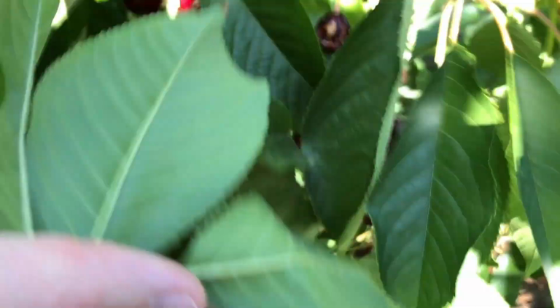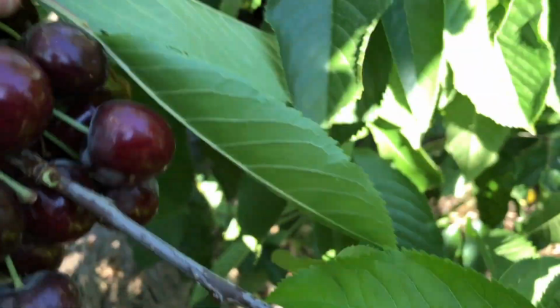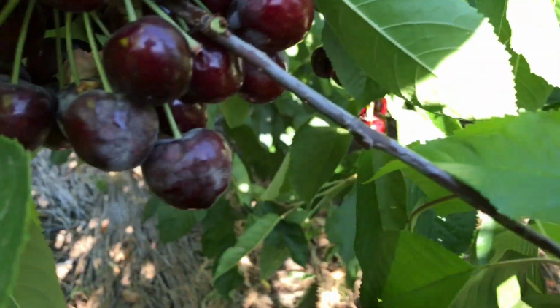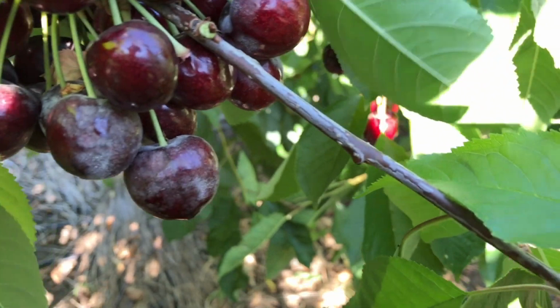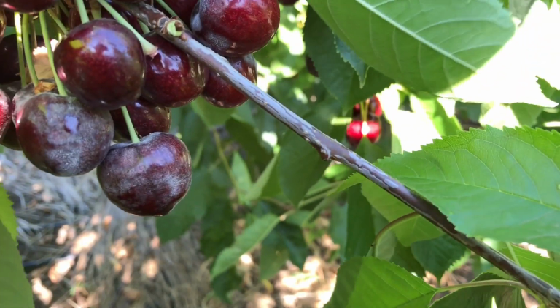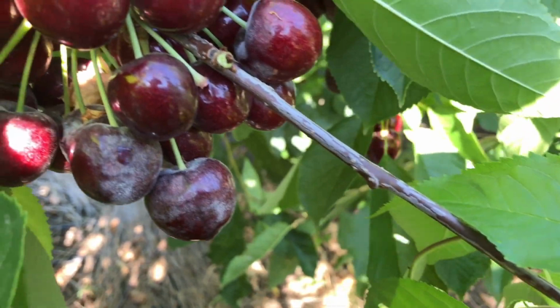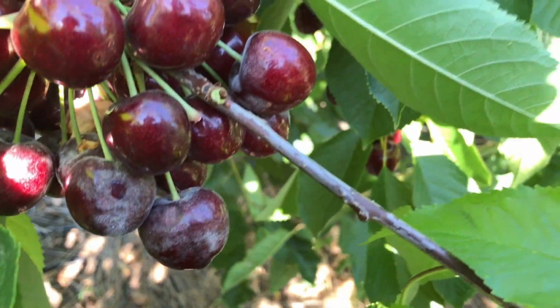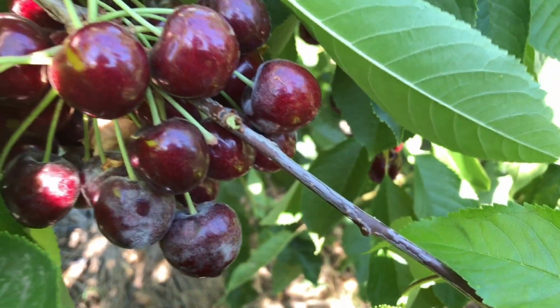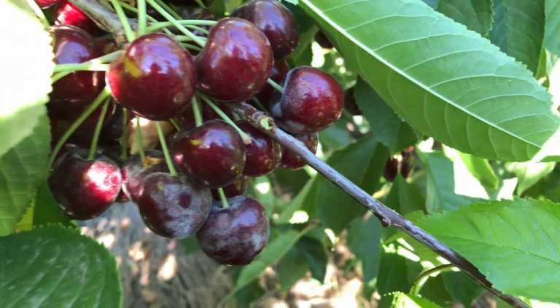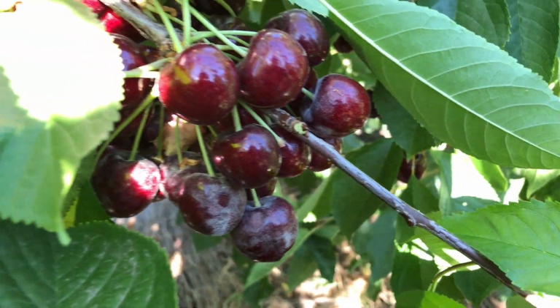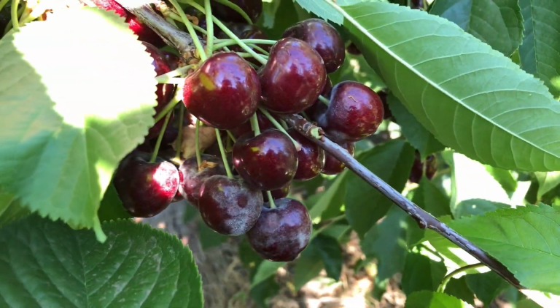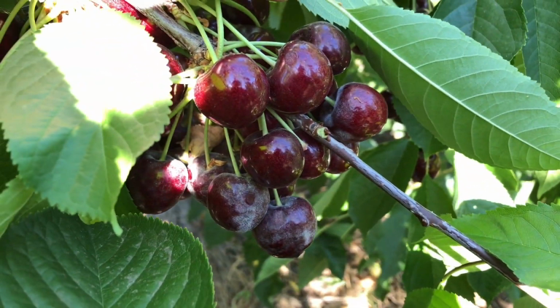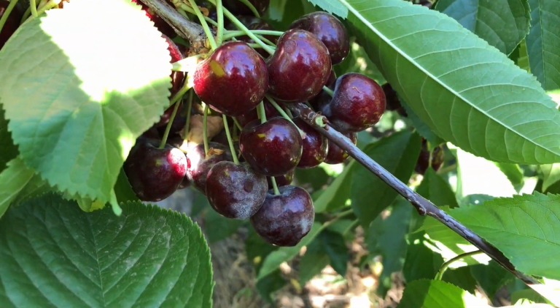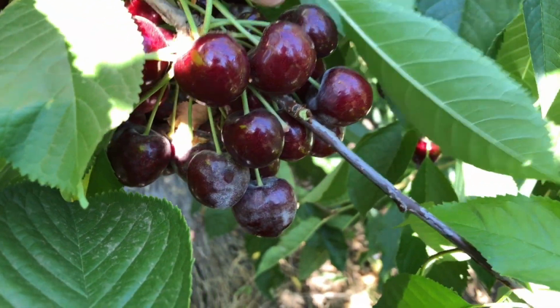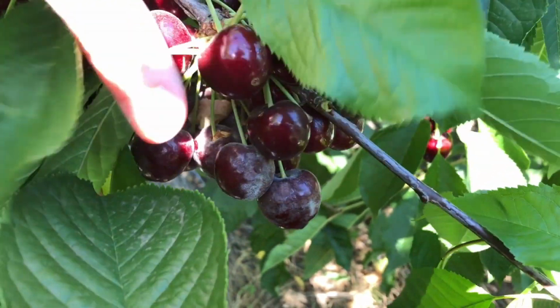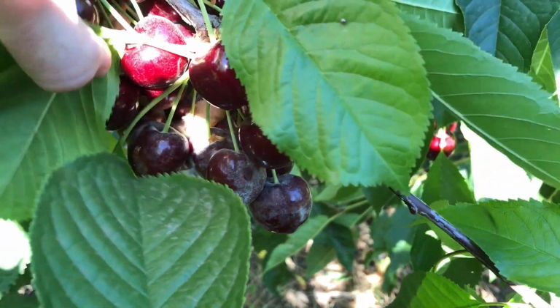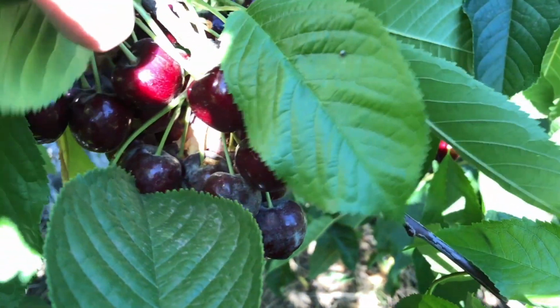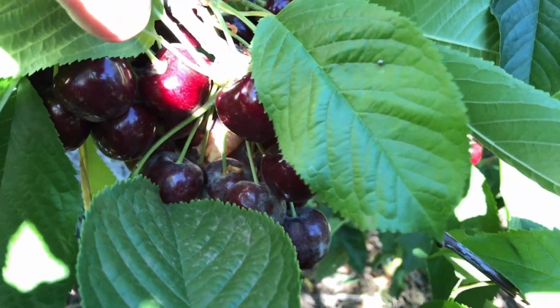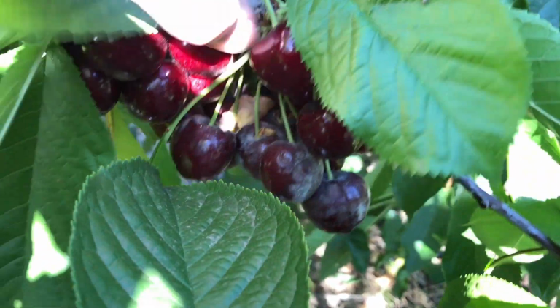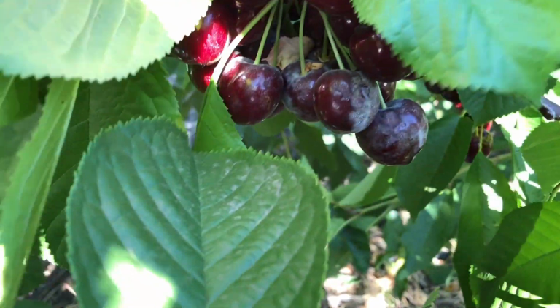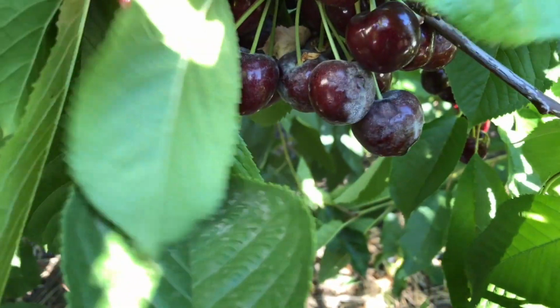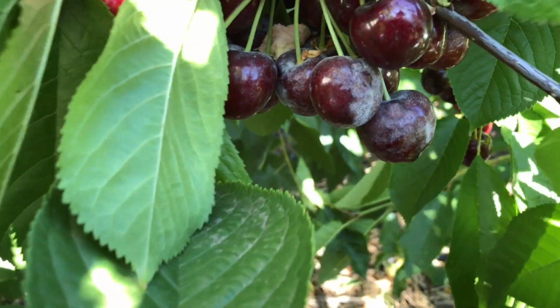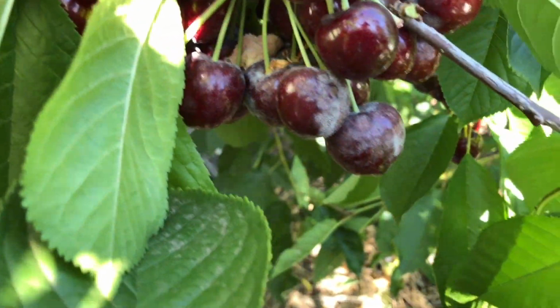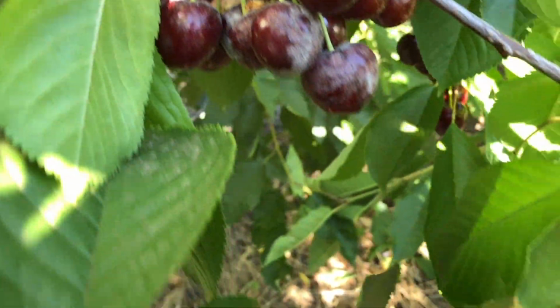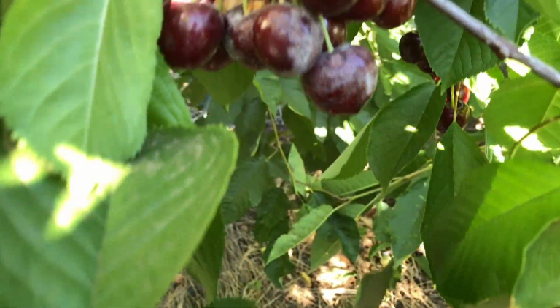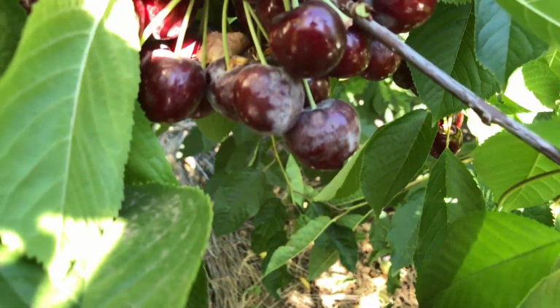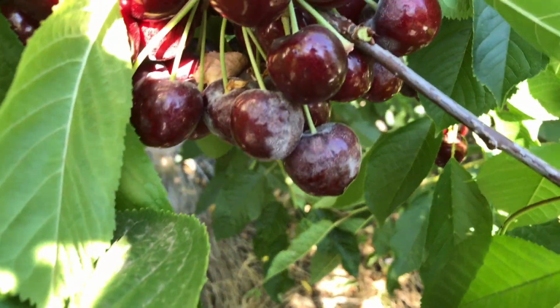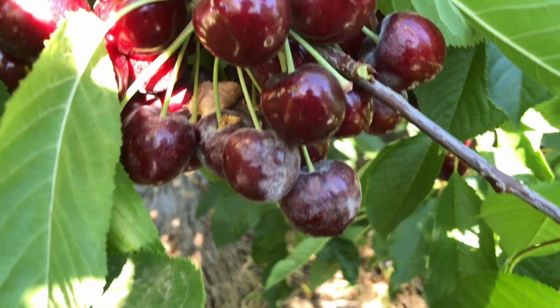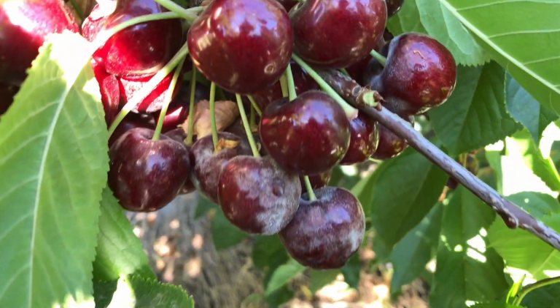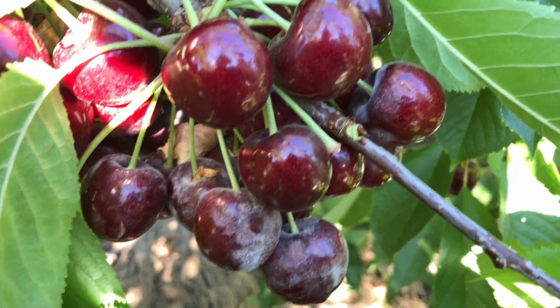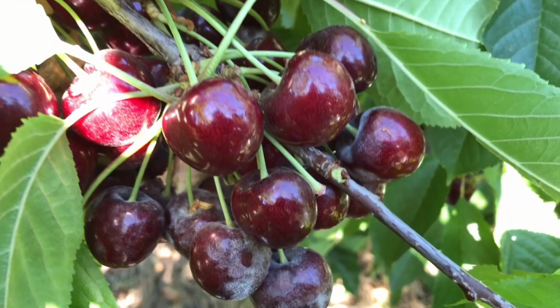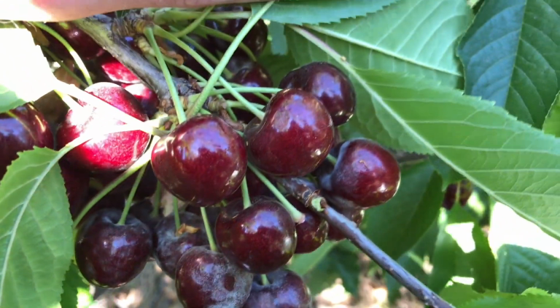When we look at the cherries in this plot, powdery mildew severity is quite high. Although the severity is not high on all cherries, it is on those affected.